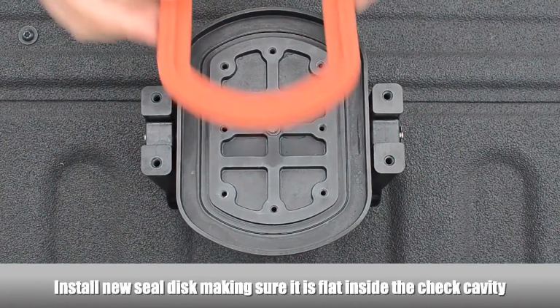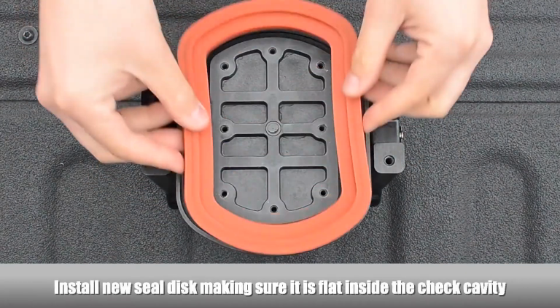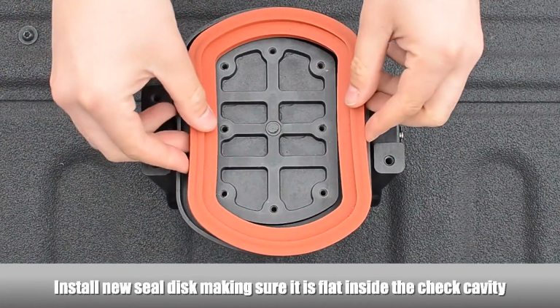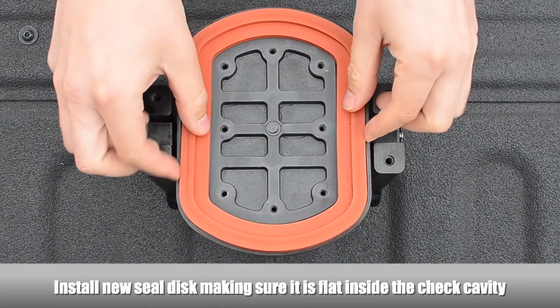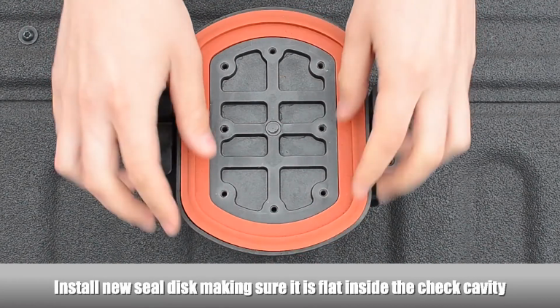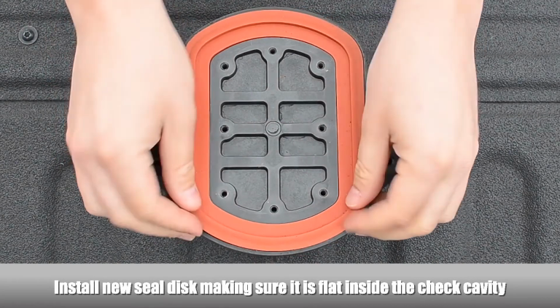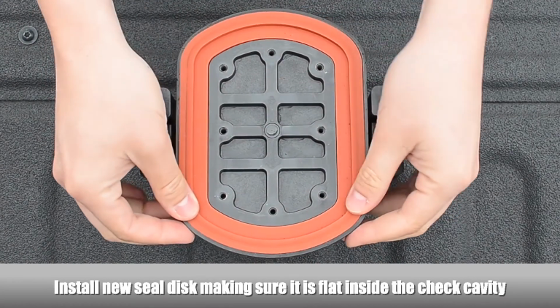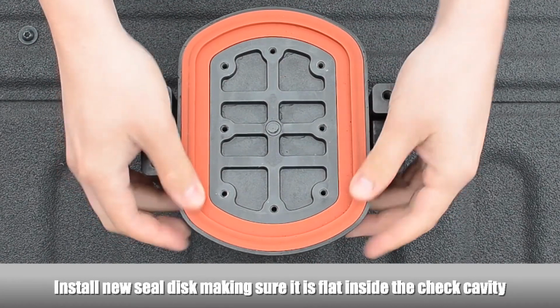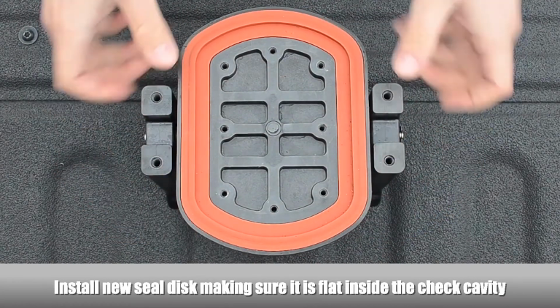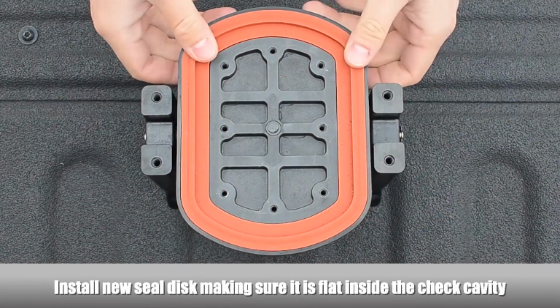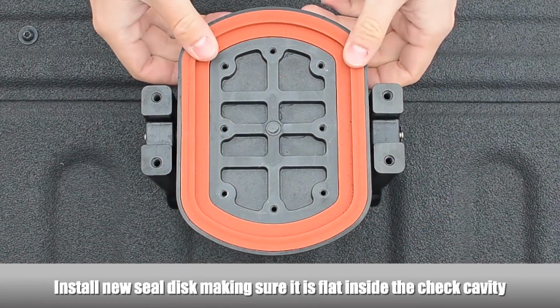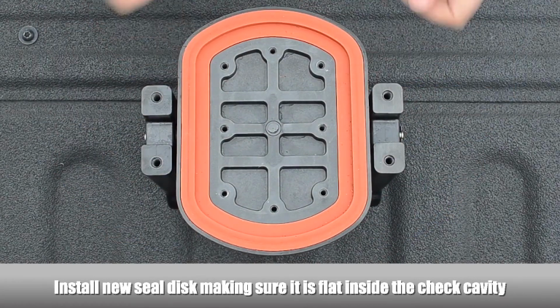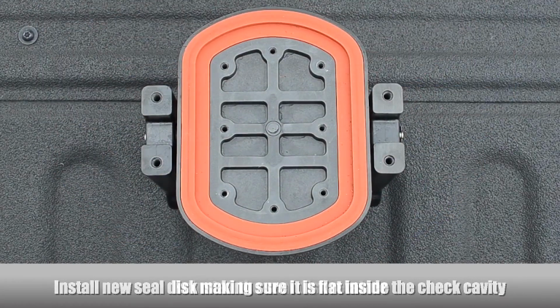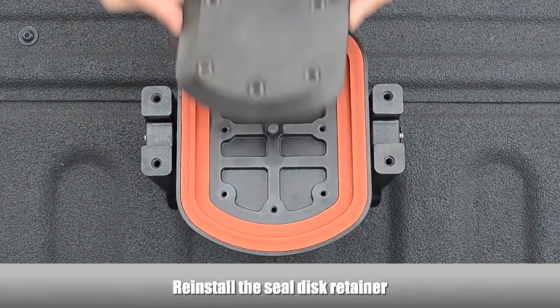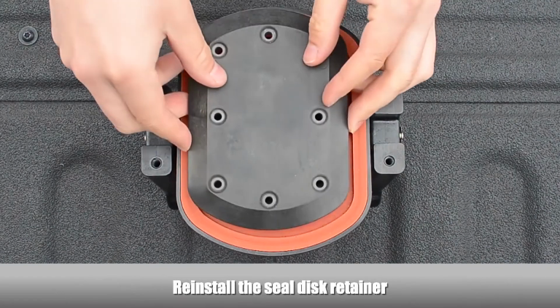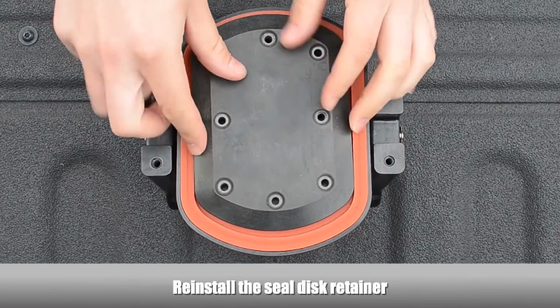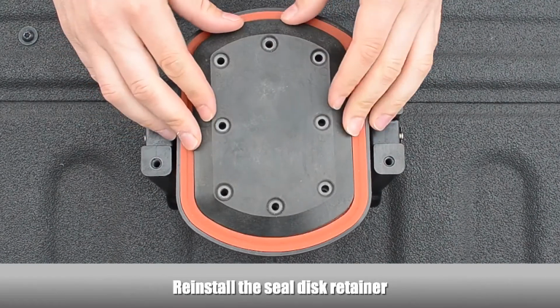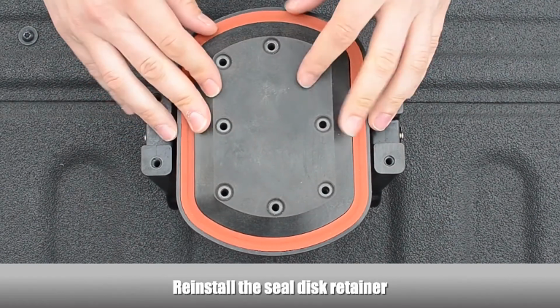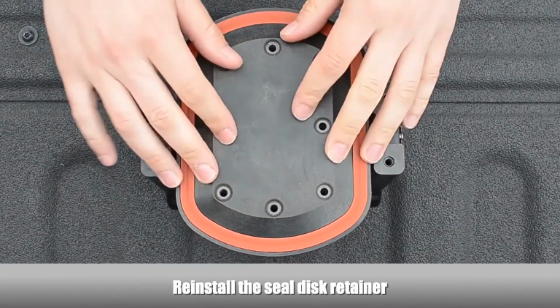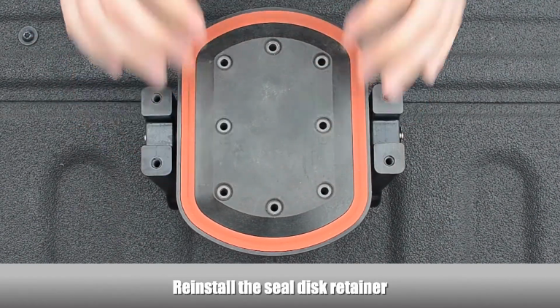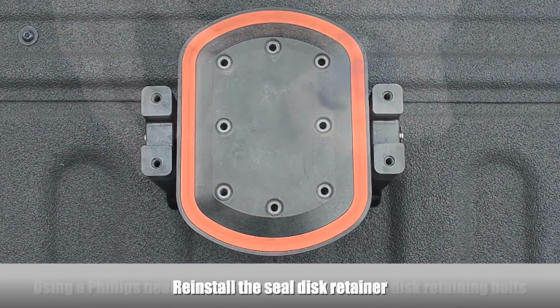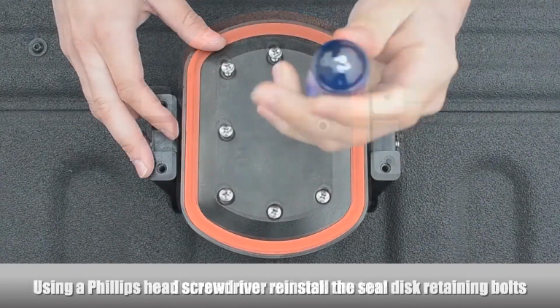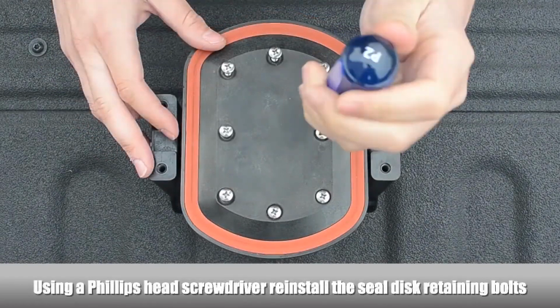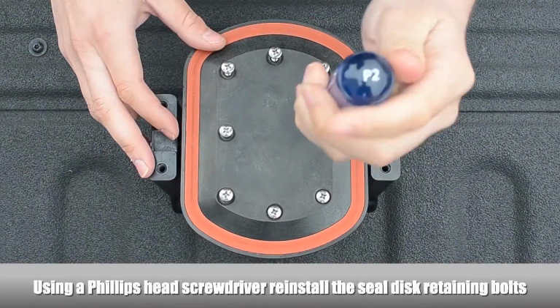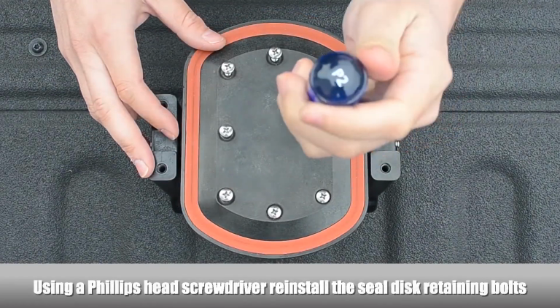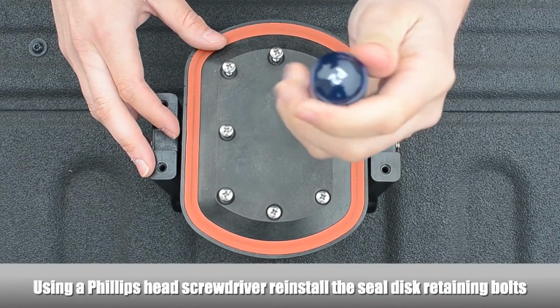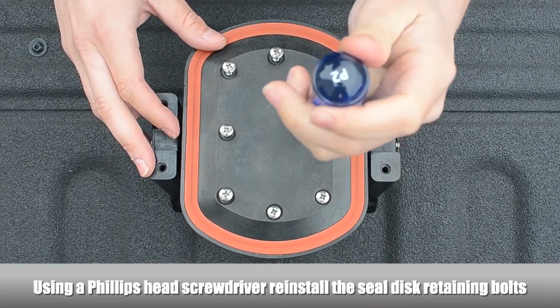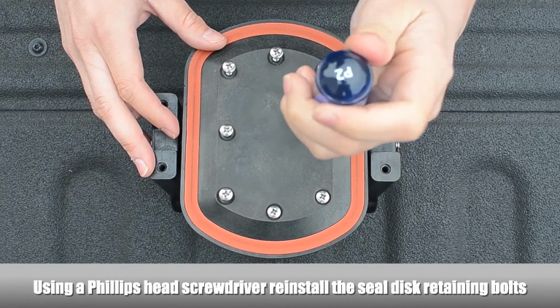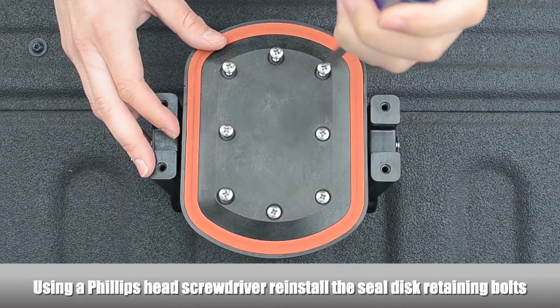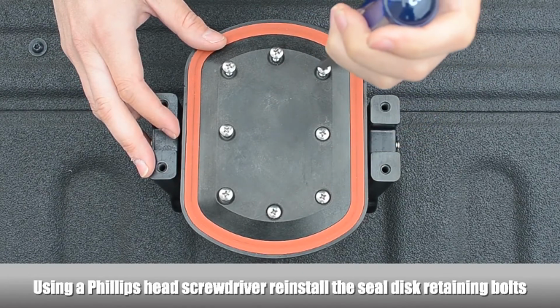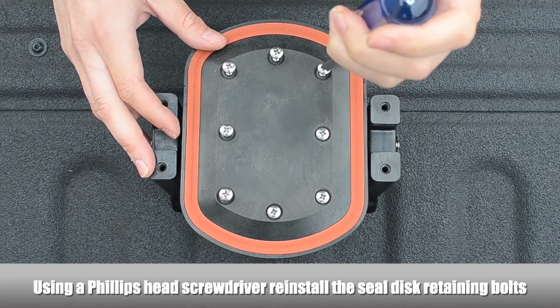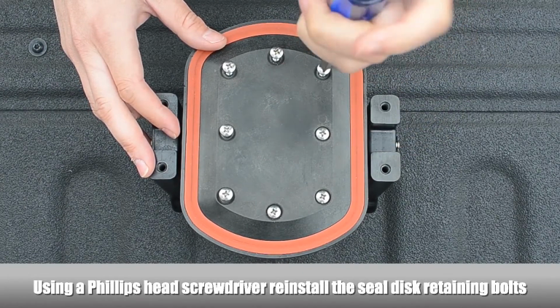Install the new seal disc, making sure it is completely flat inside the check cavity. Reinstall the seal disc retainer and, using a Phillips-head screwdriver, reinstall the seal disc retainer screws.